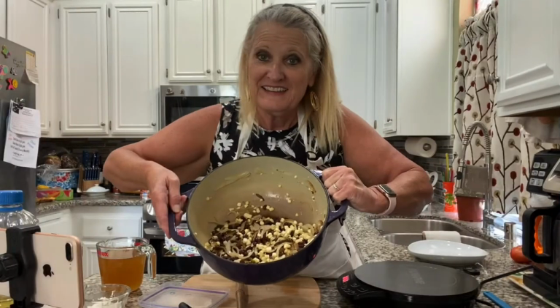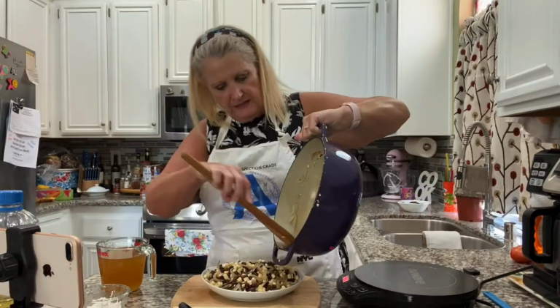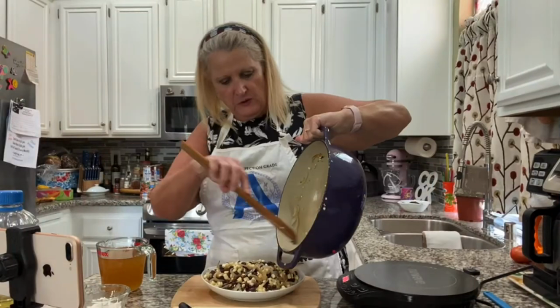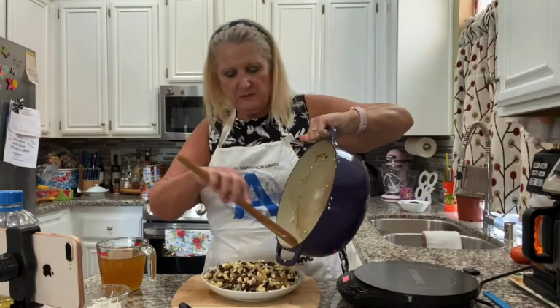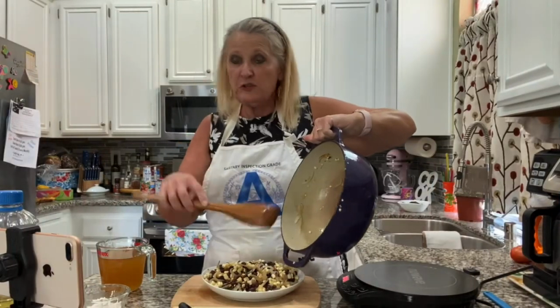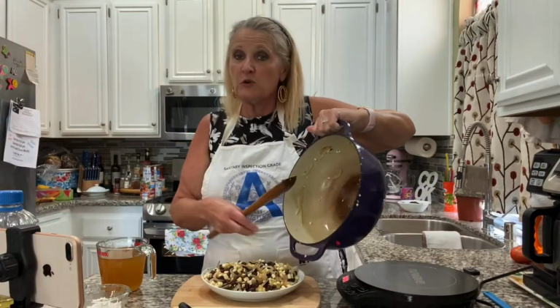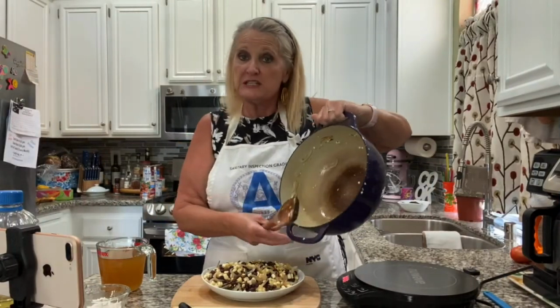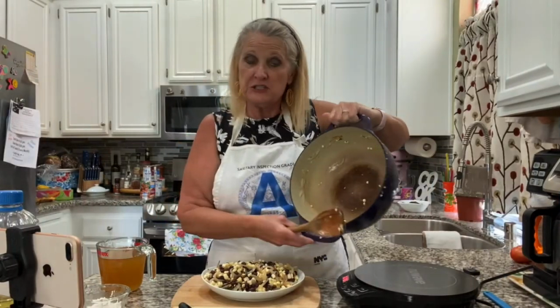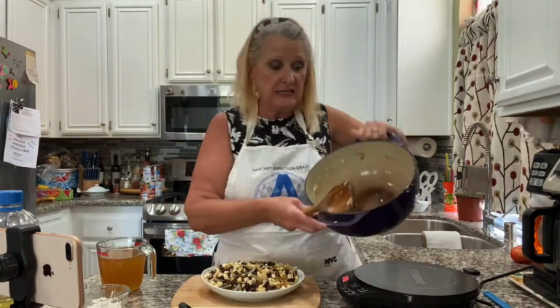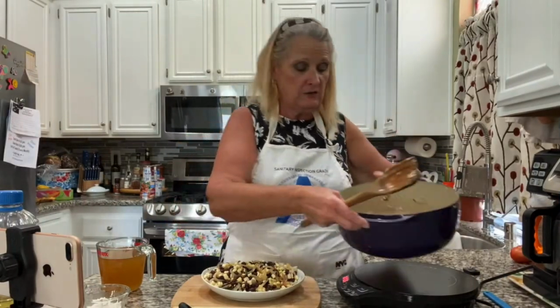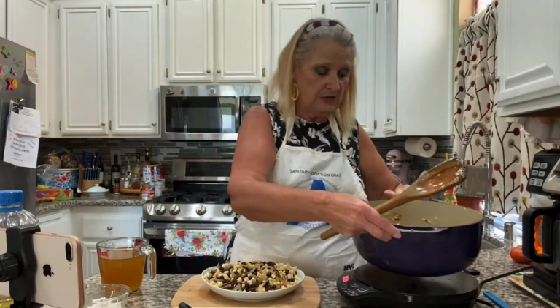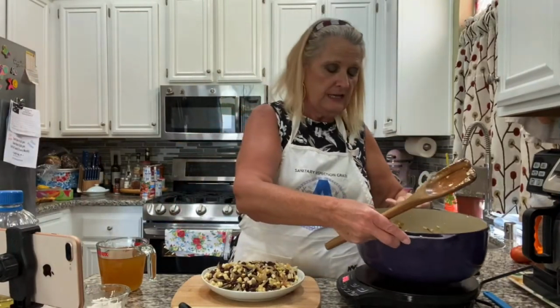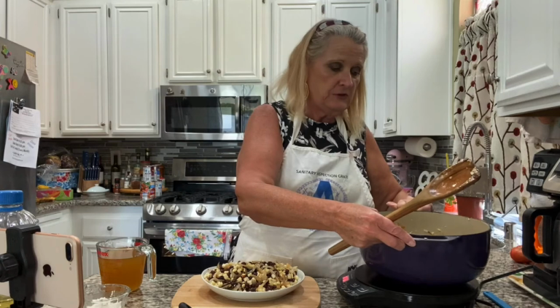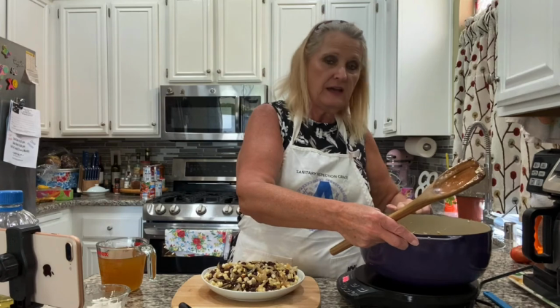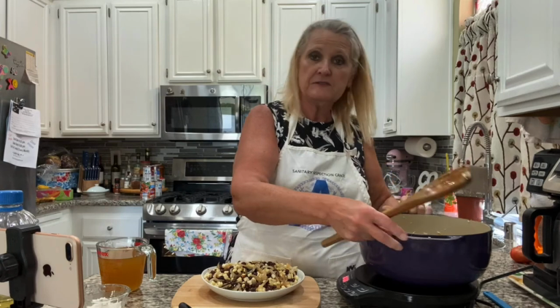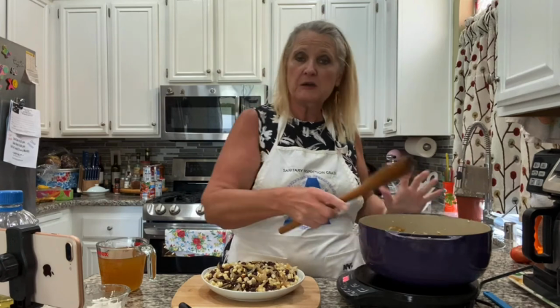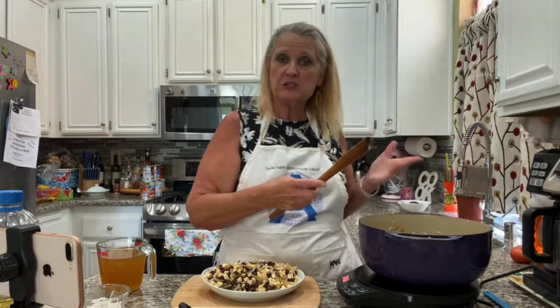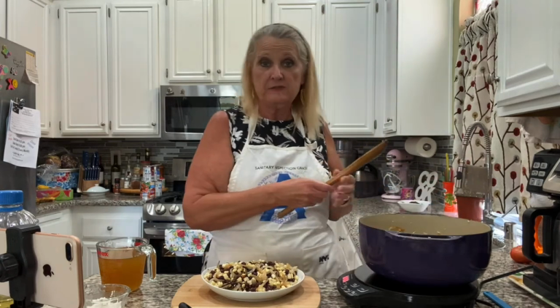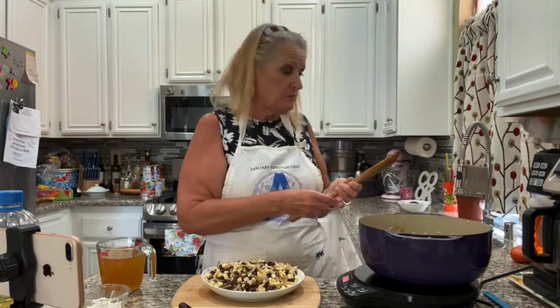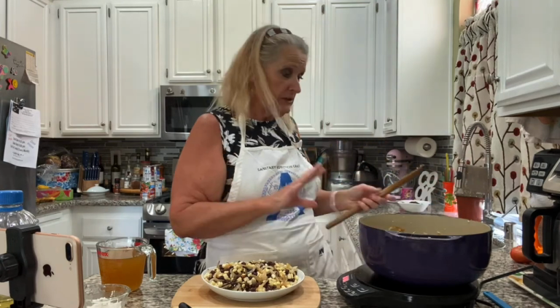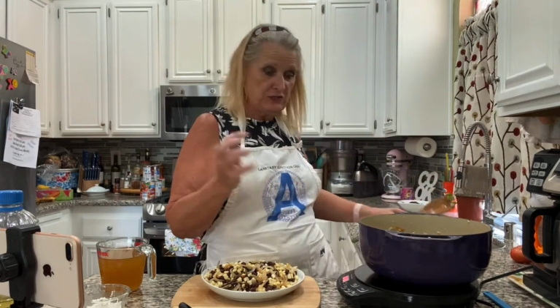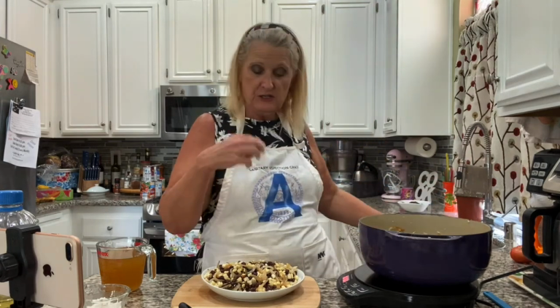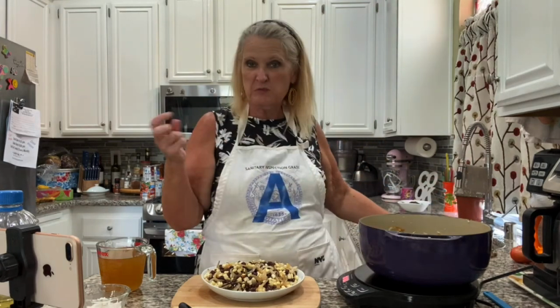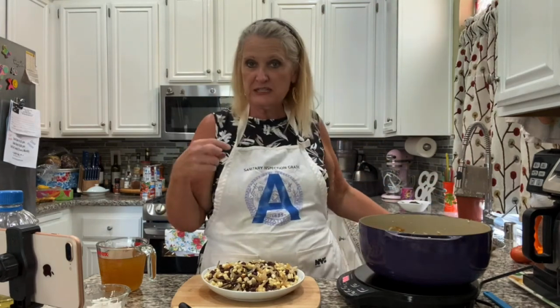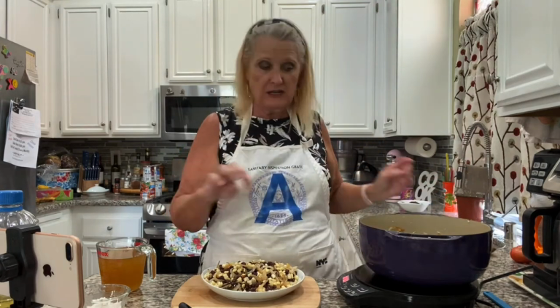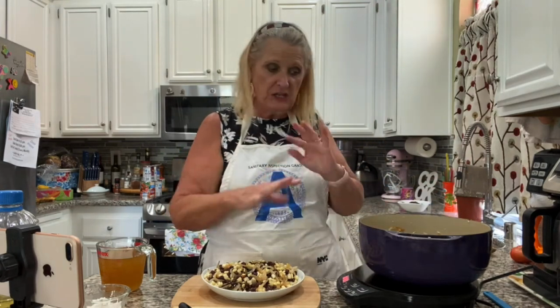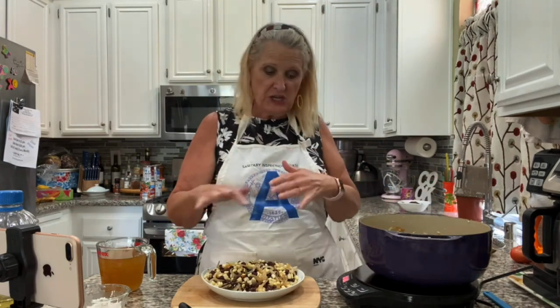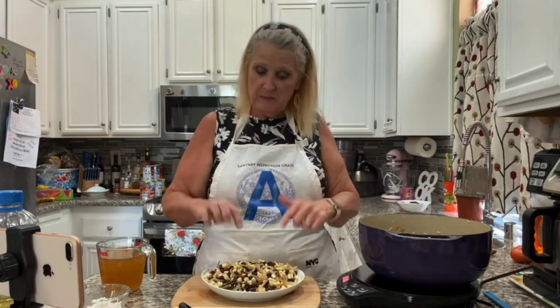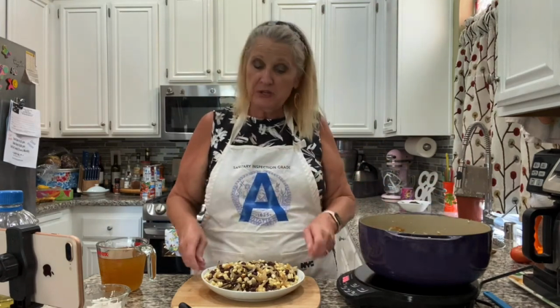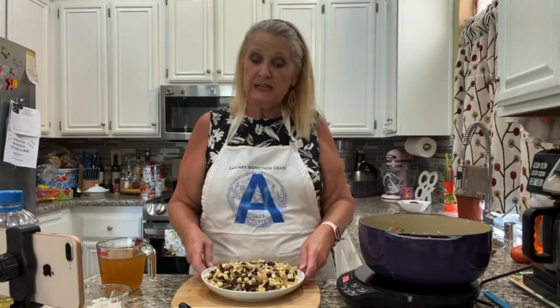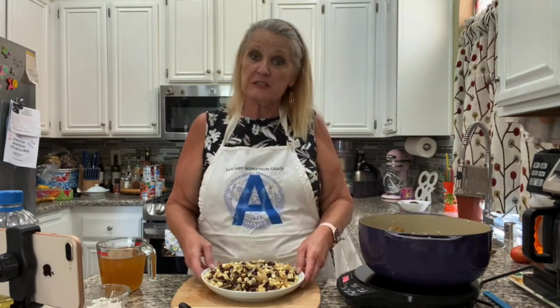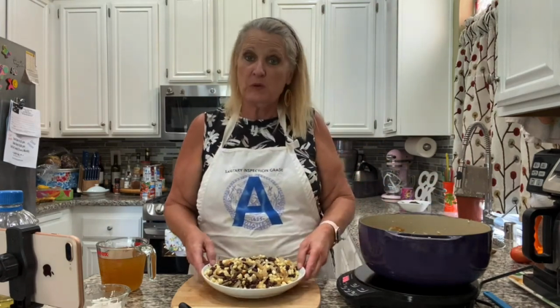If you have some leftover rotisserie chicken or leftover barbecue chicken, just peel the skin off, chop it up, and put it in here at this point.